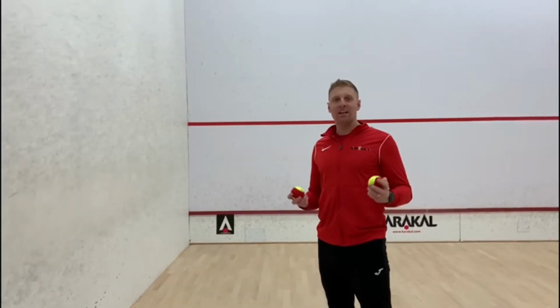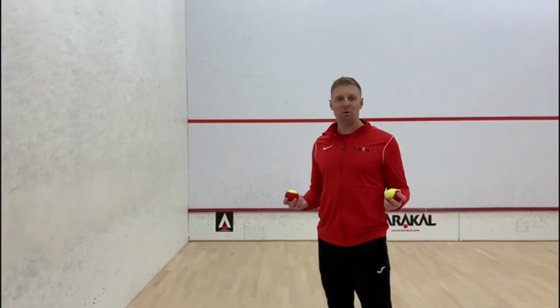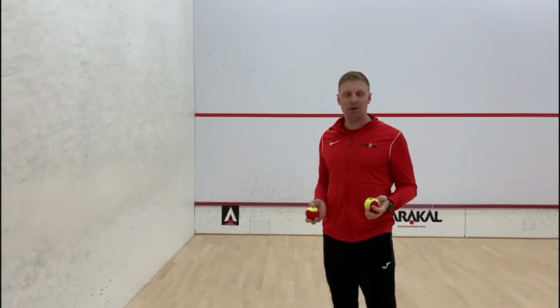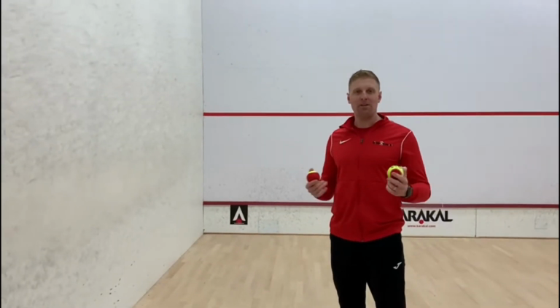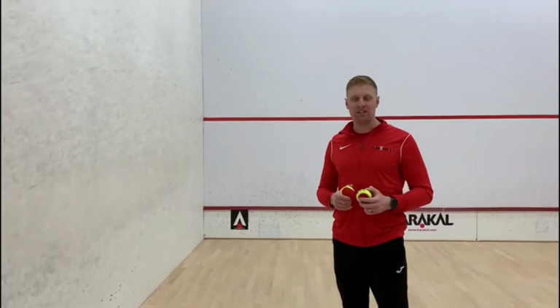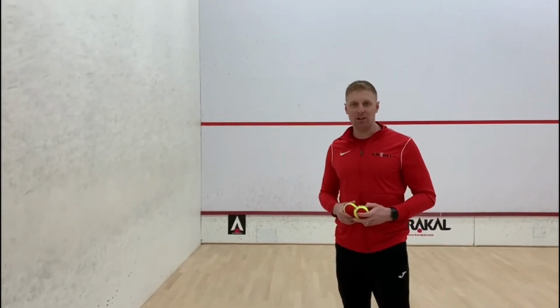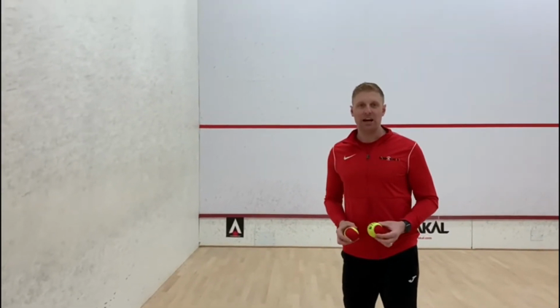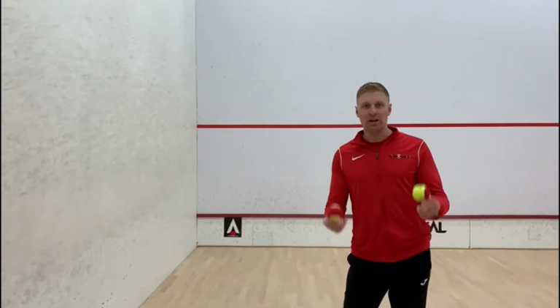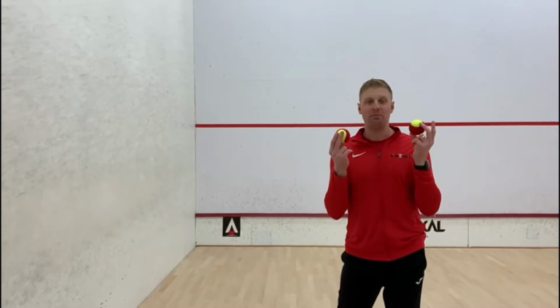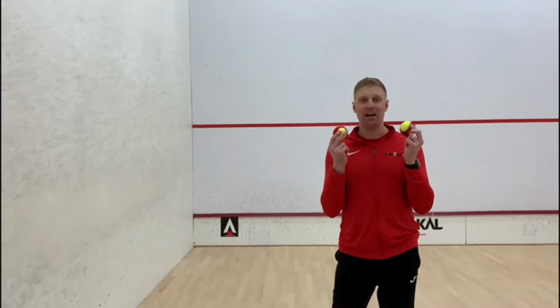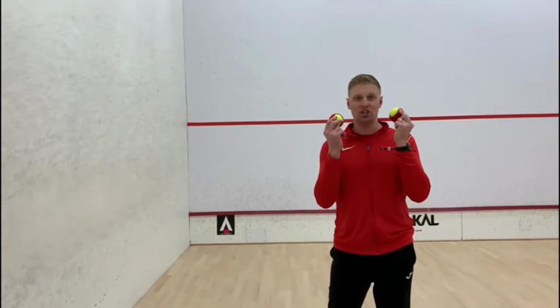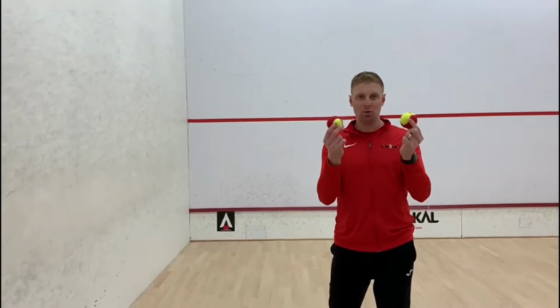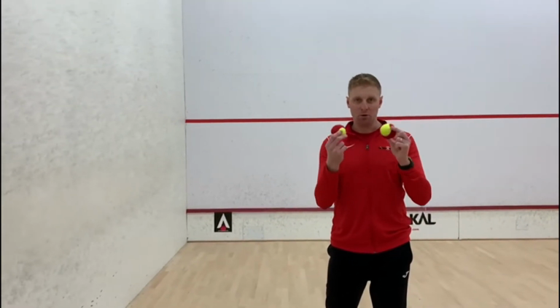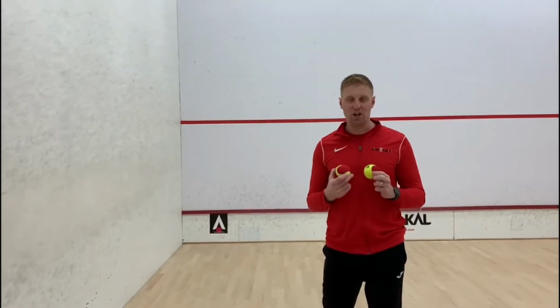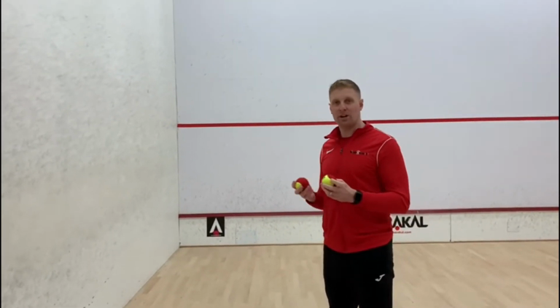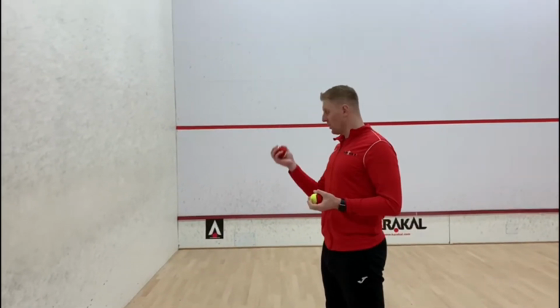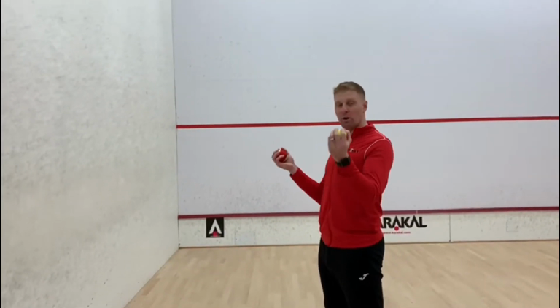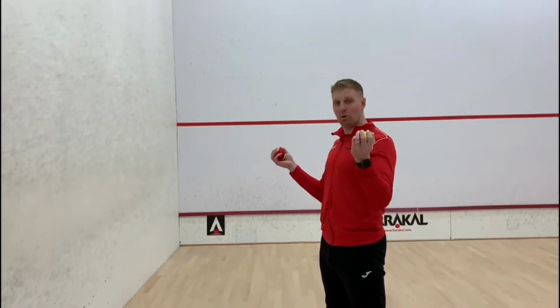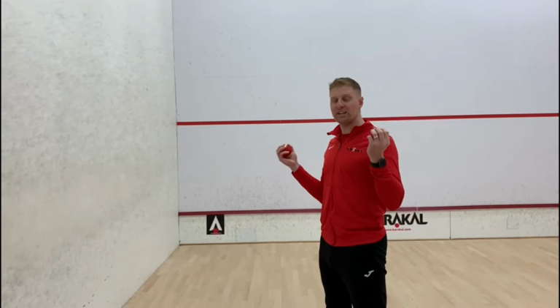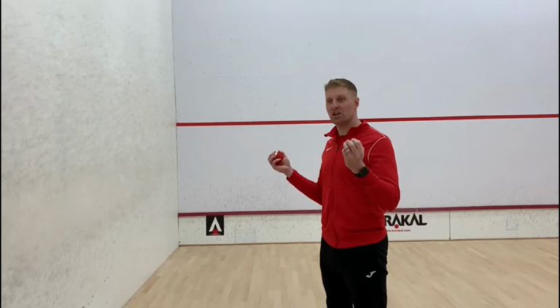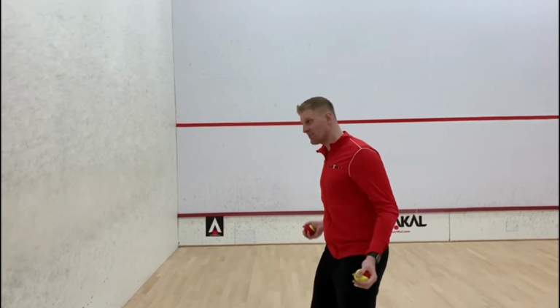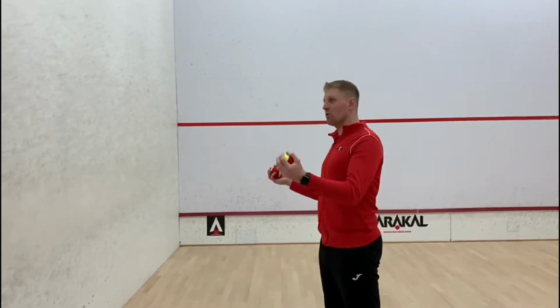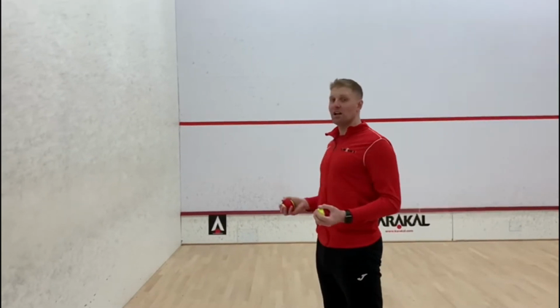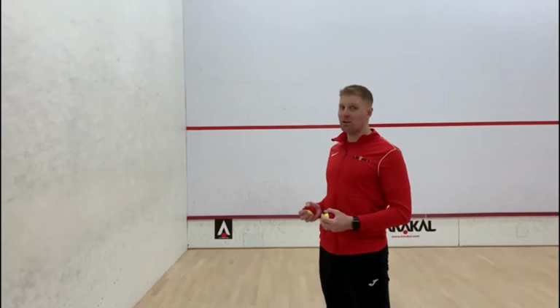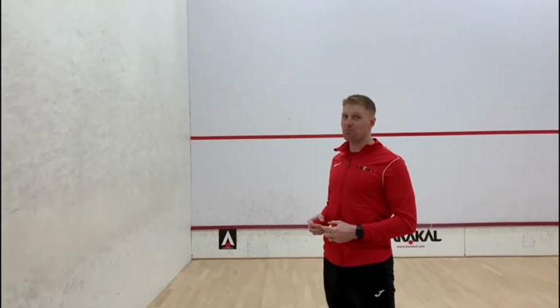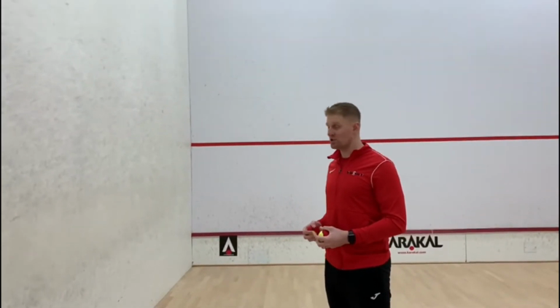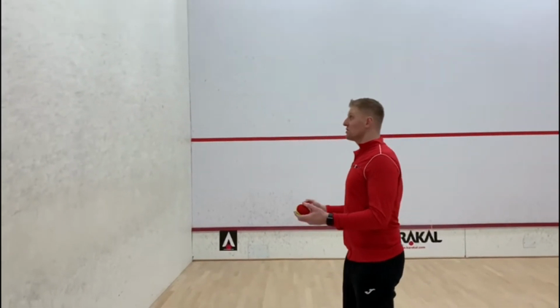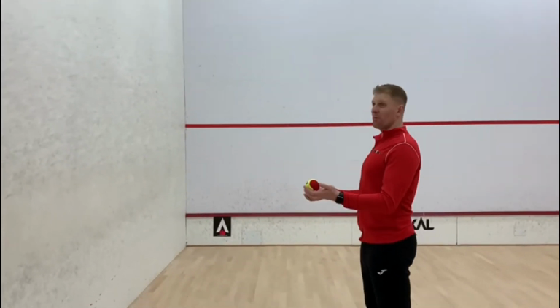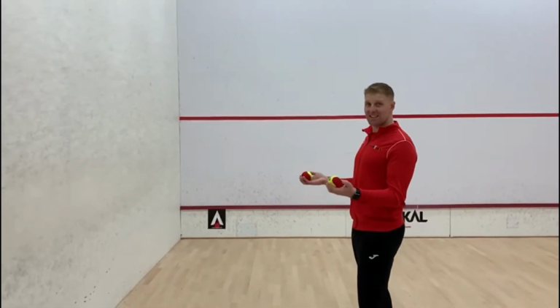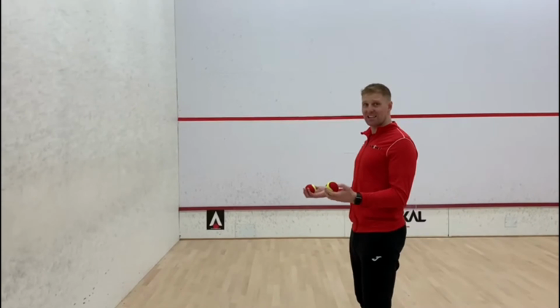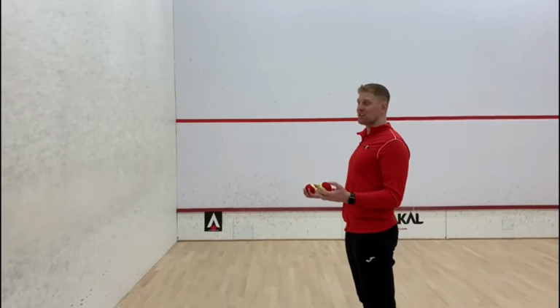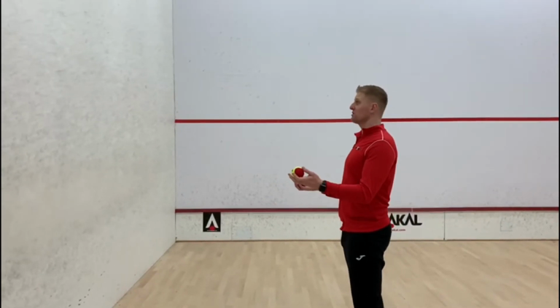Now we've warmed up, we've been throwing and catching the ball. Can we throw and catch two balls? We're going to throw with one hand — one ball in each hand — throw it against the wall. Can we catch both balls? Throw nice and high to give us loads of space.